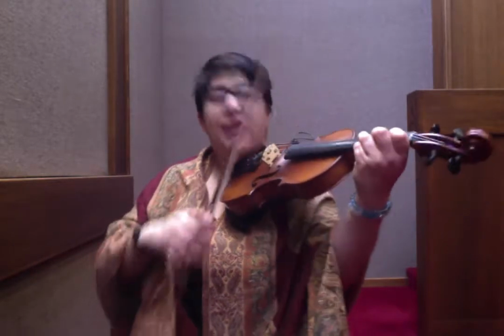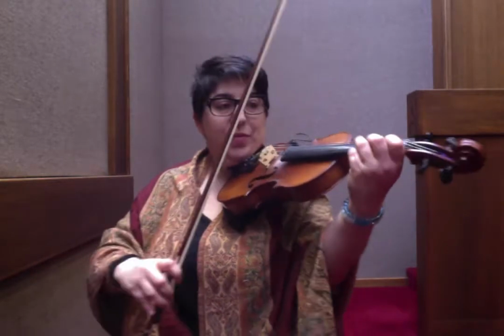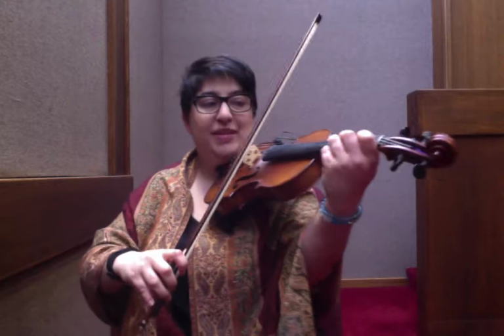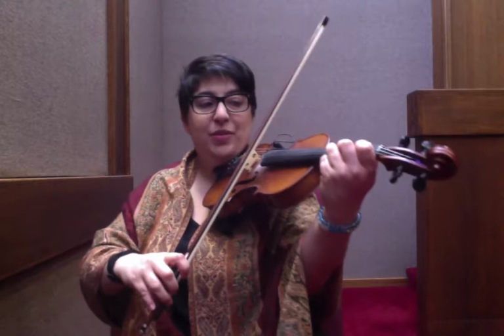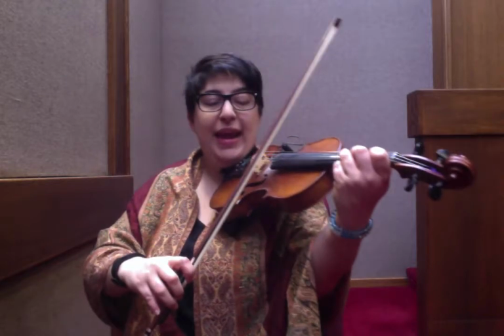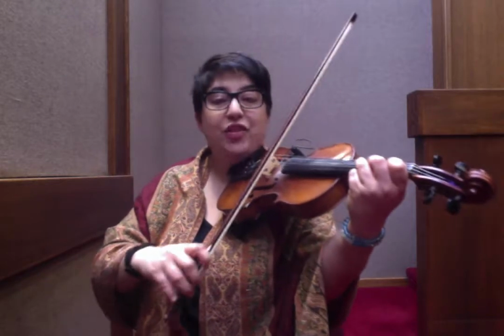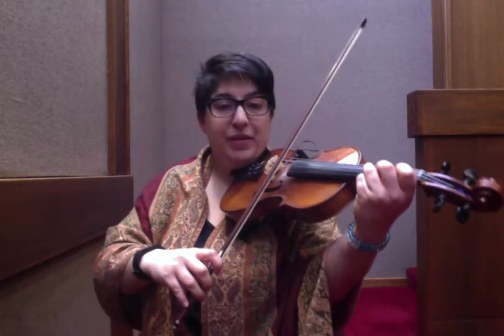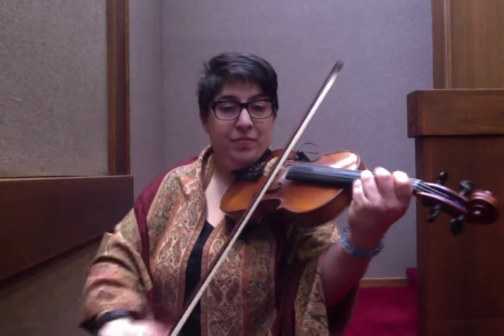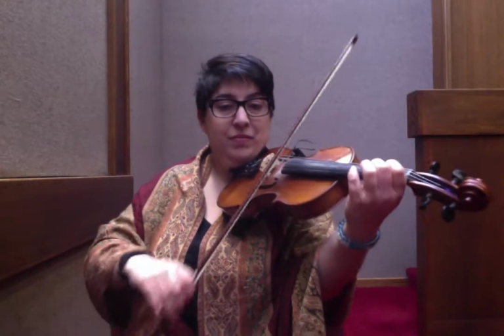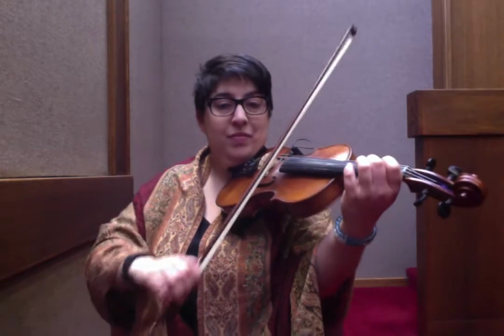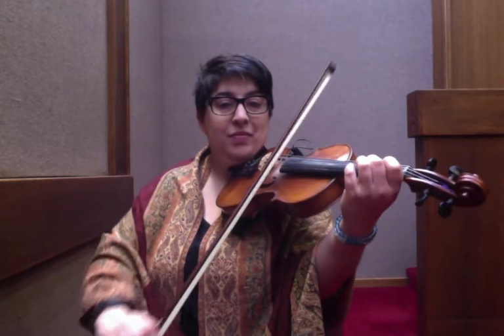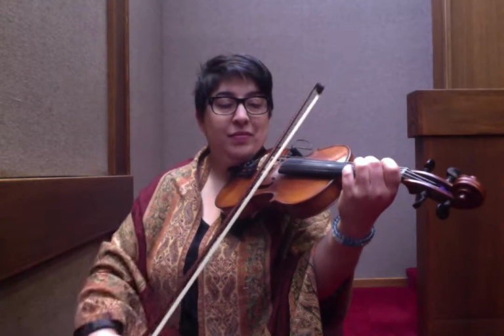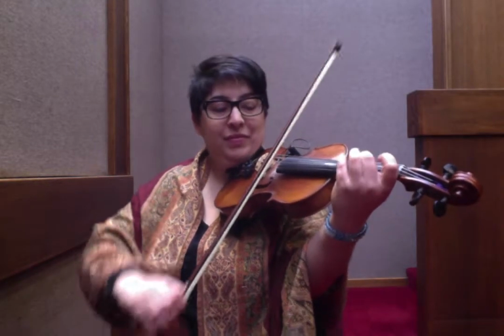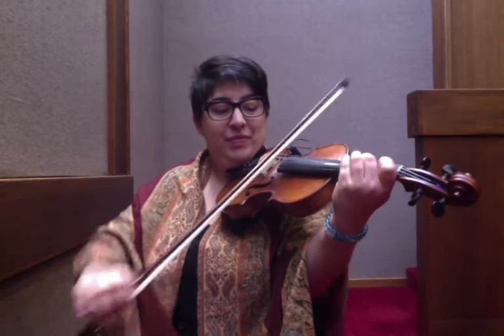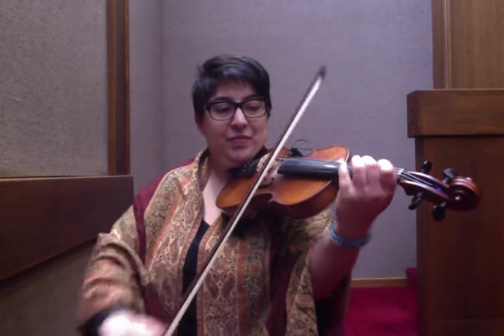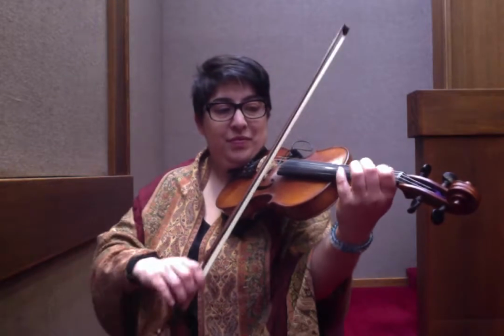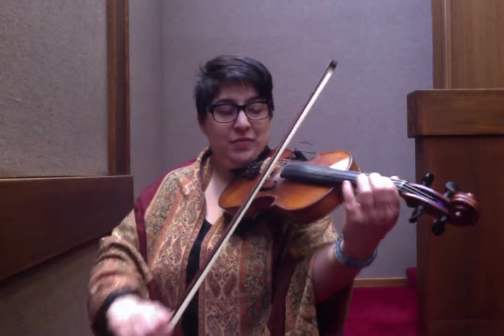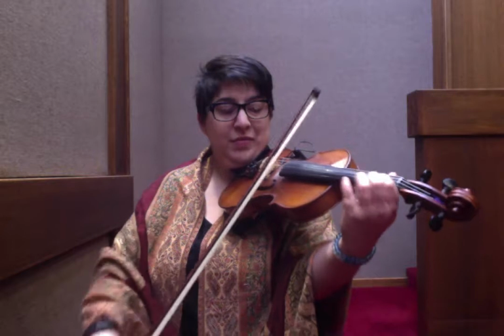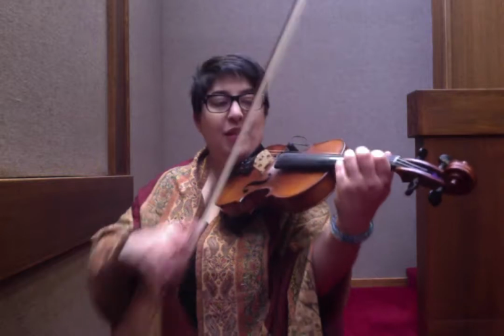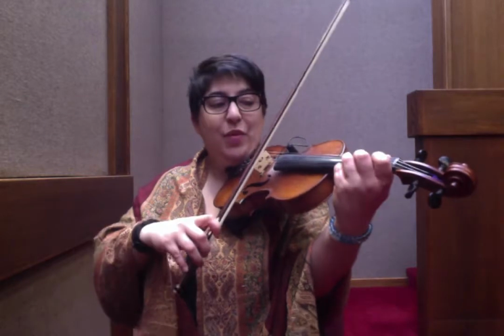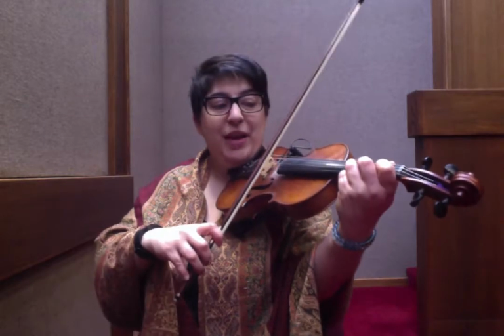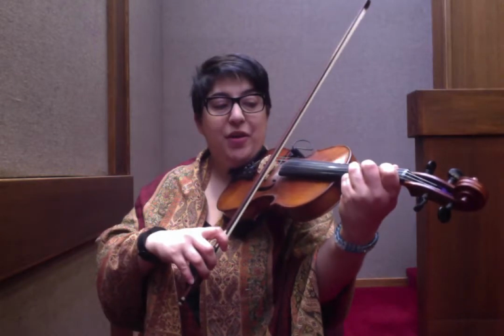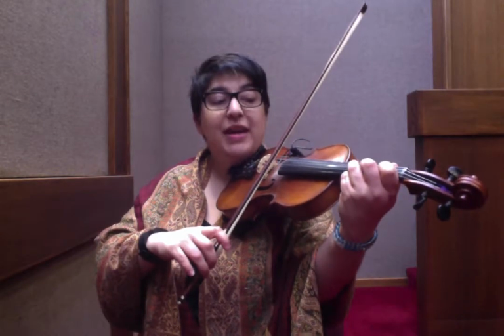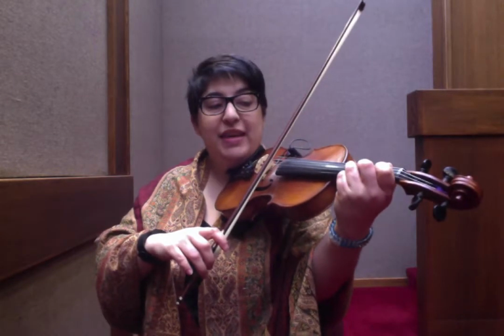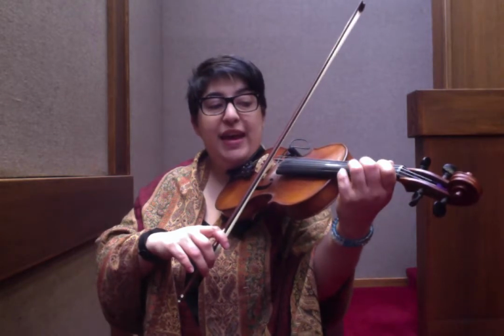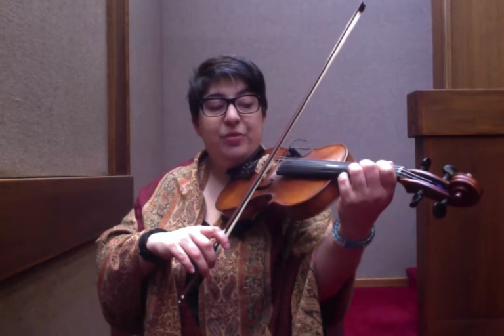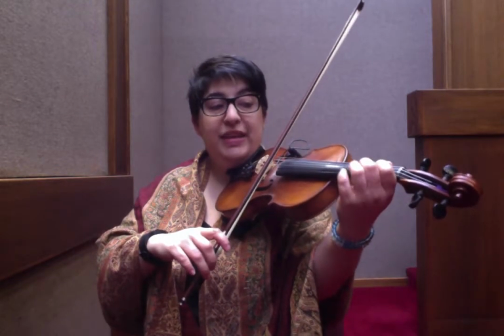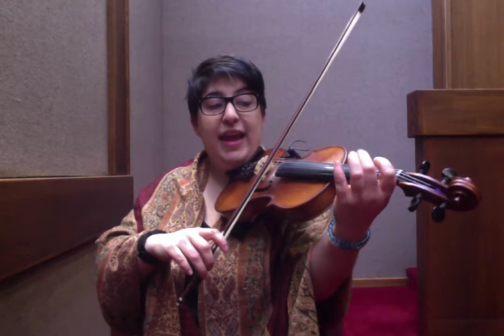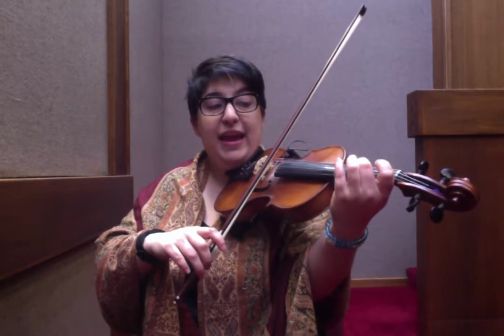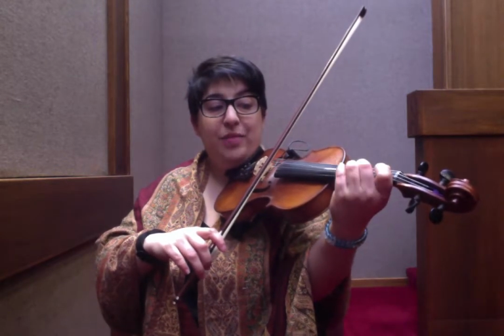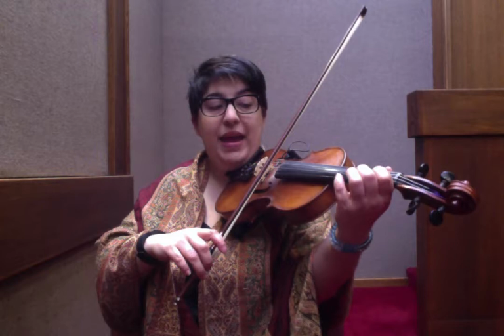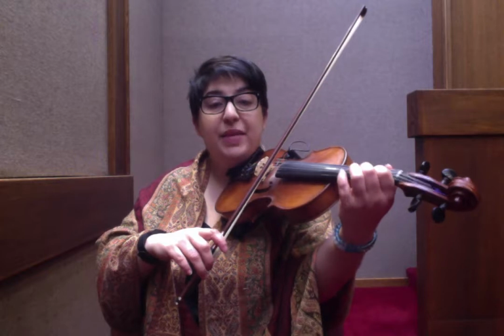And we're playing a D to an A and then a triplet. I'll do that one more time. So: D, A, triplet, A, F sharp, A, B.